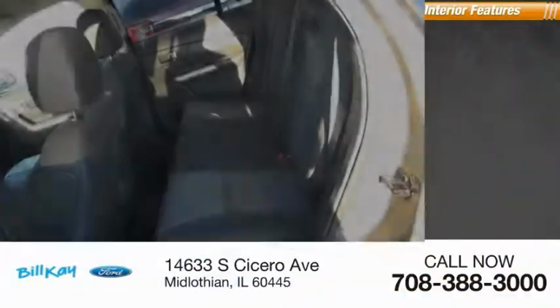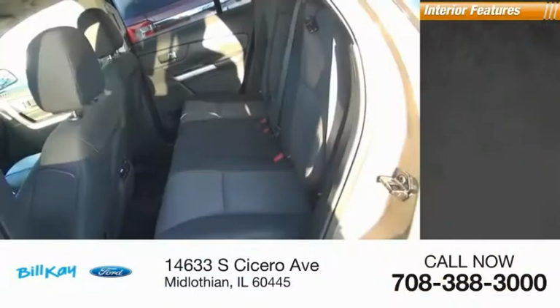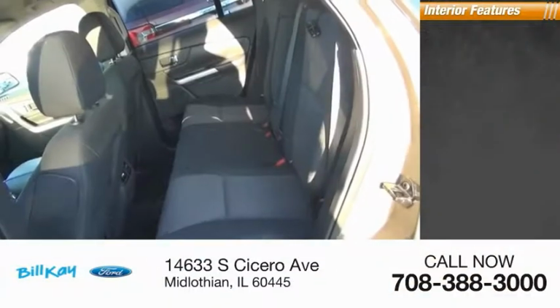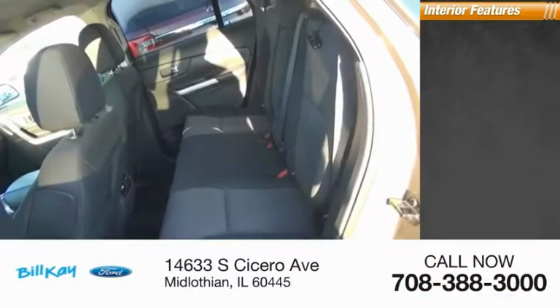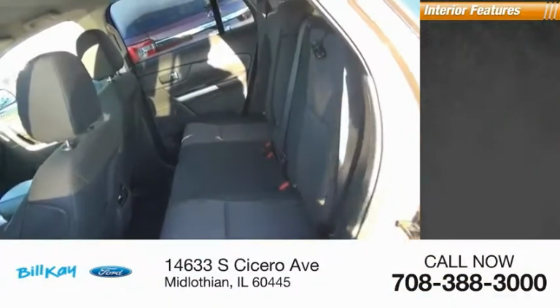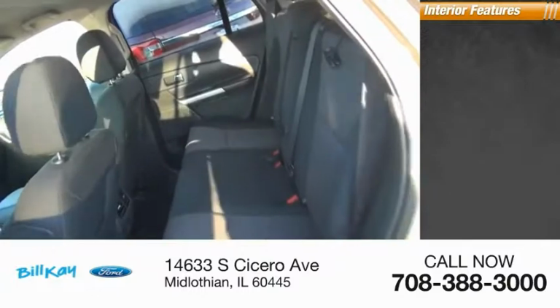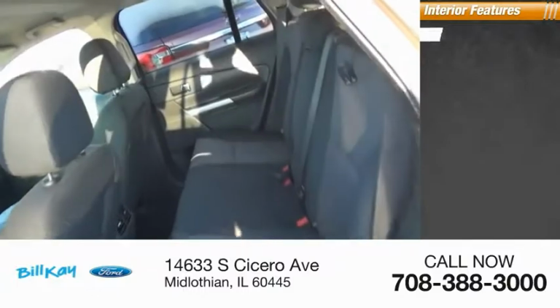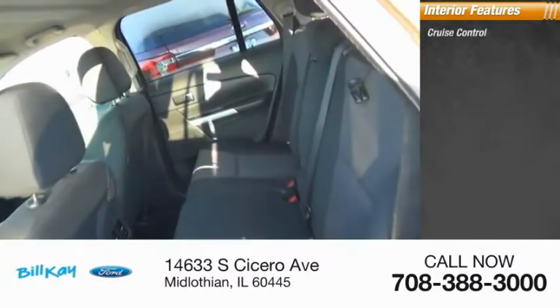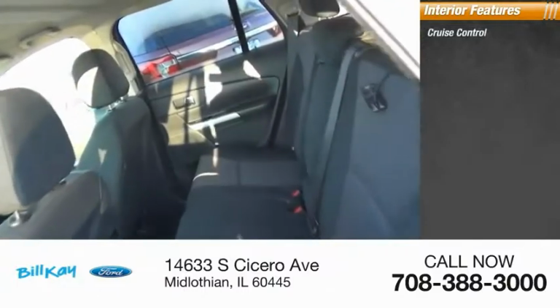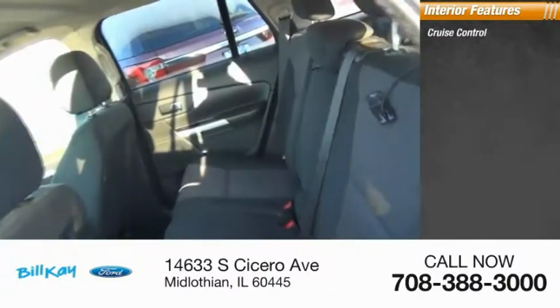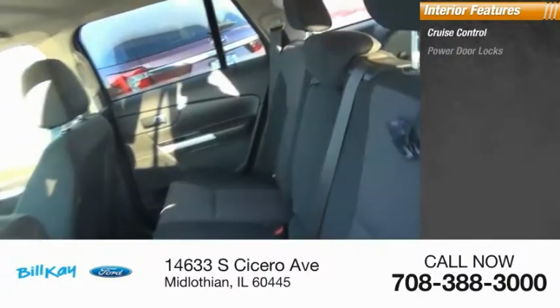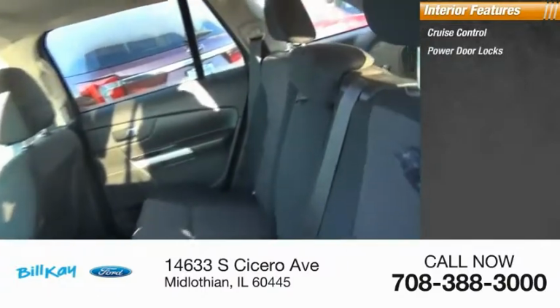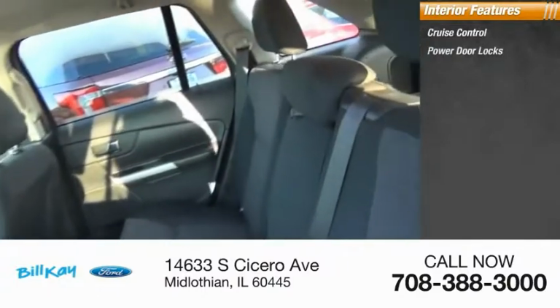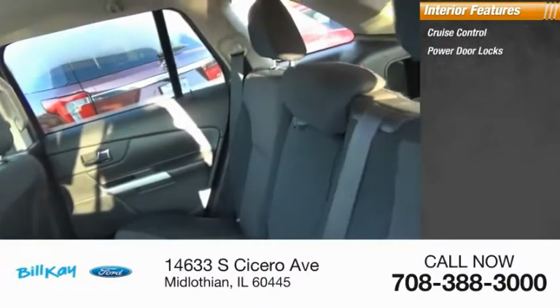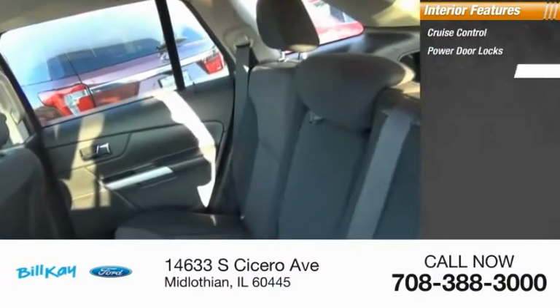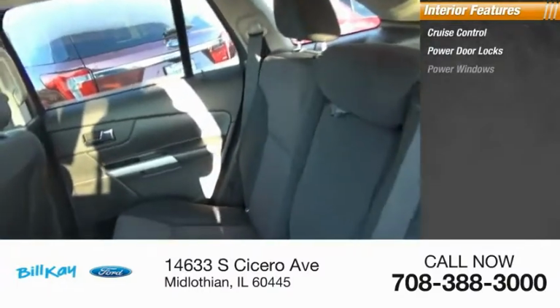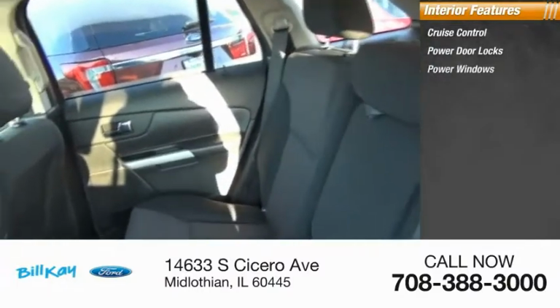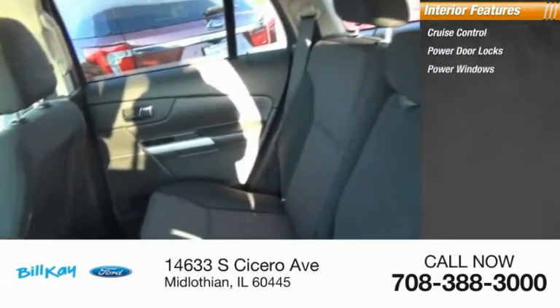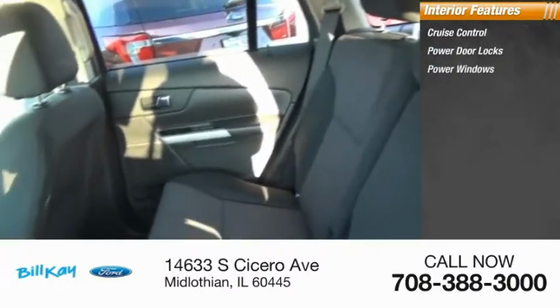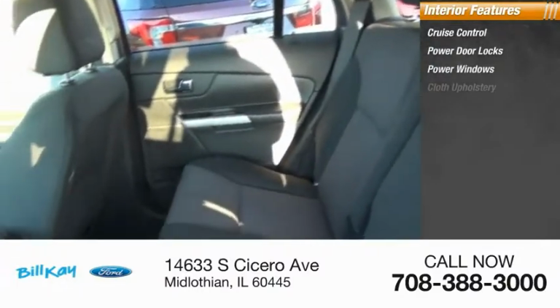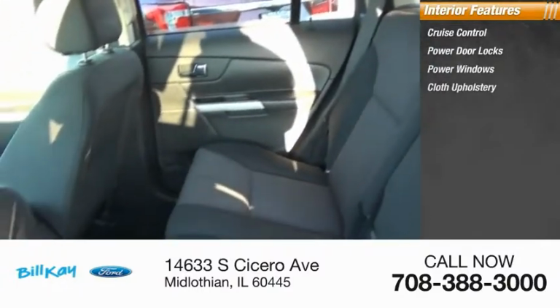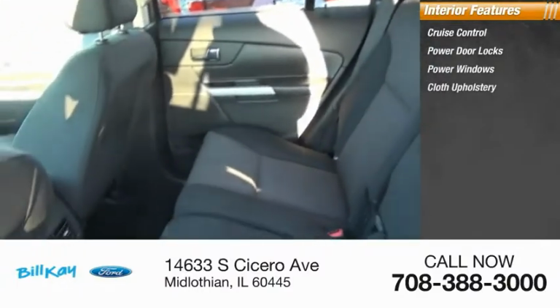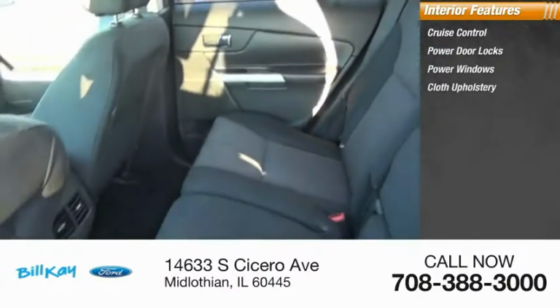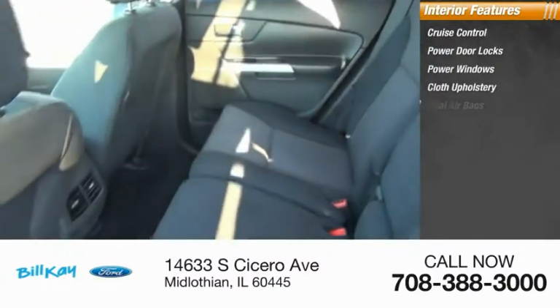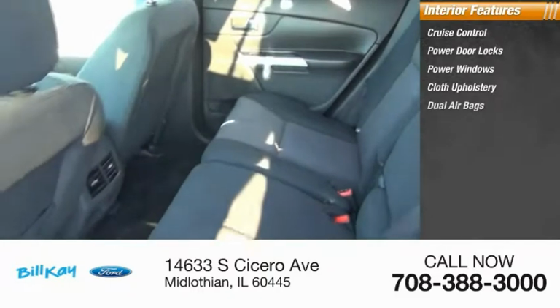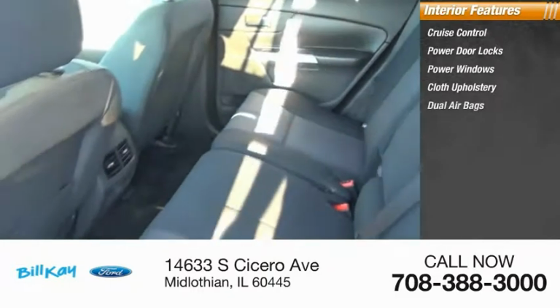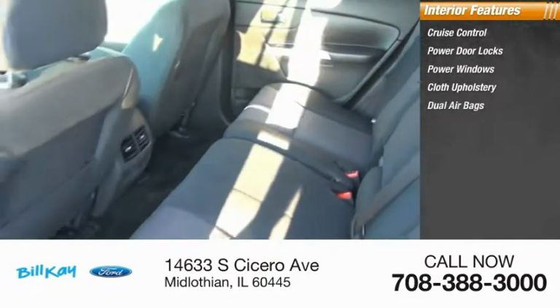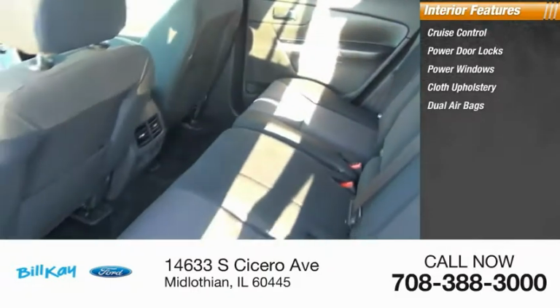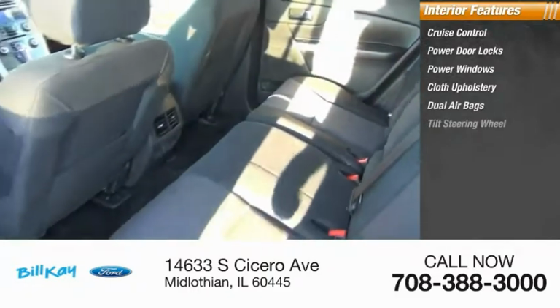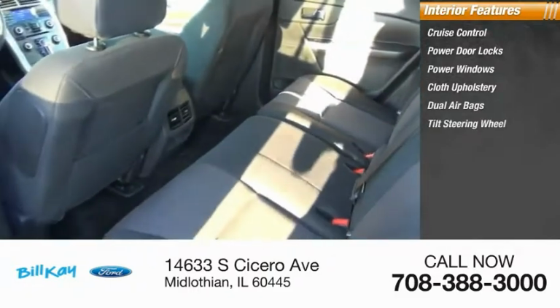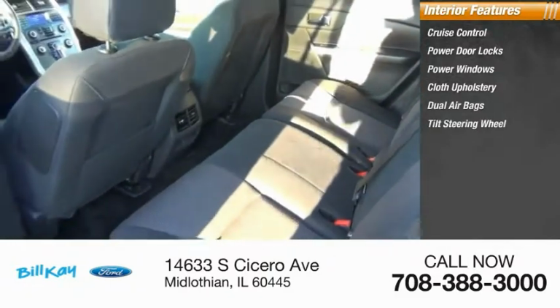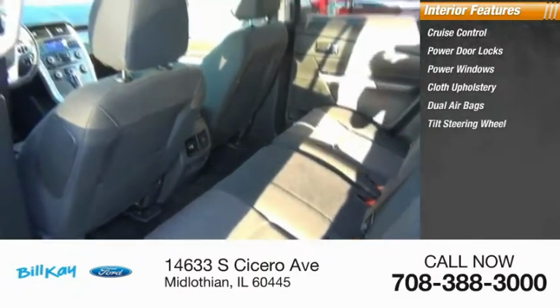Inside you'll find cruise control, power door locks, power windows, cloth upholstery, dual airbags, and tilt steering wheel.